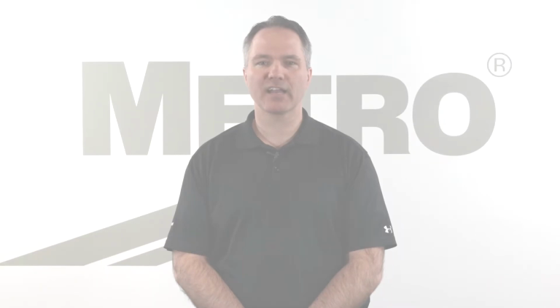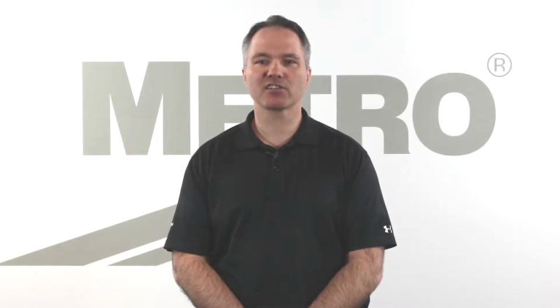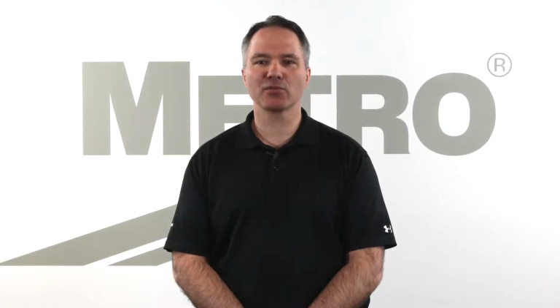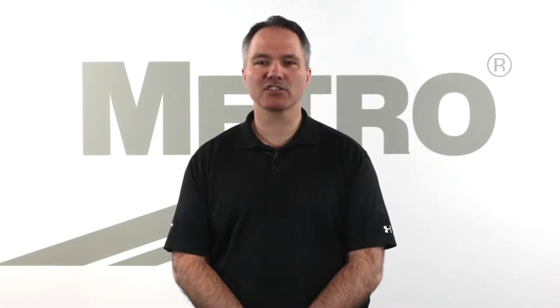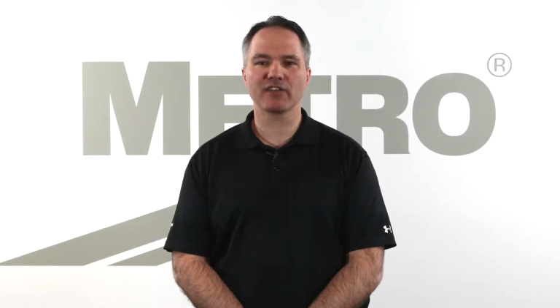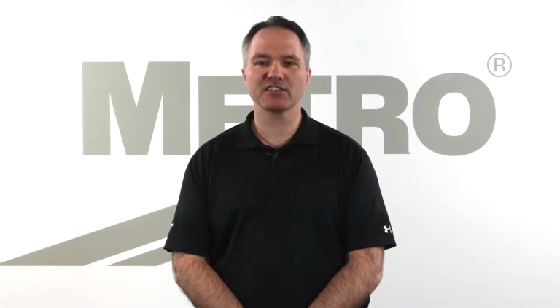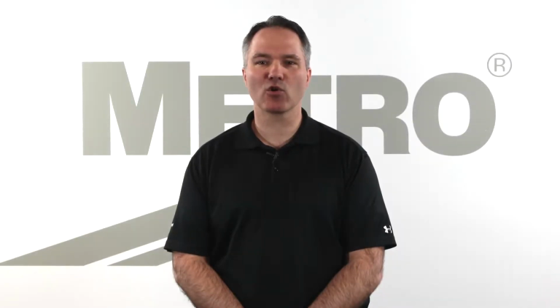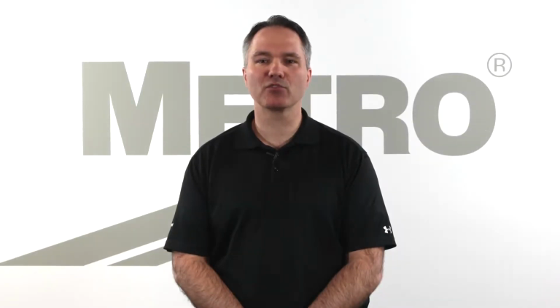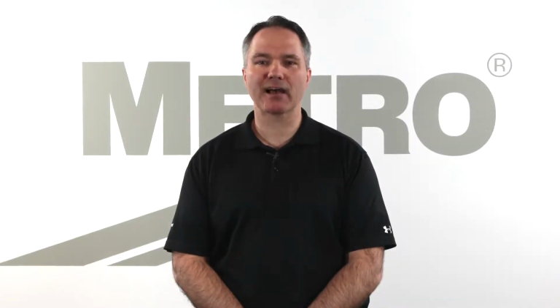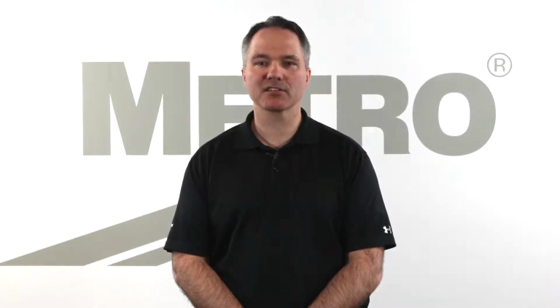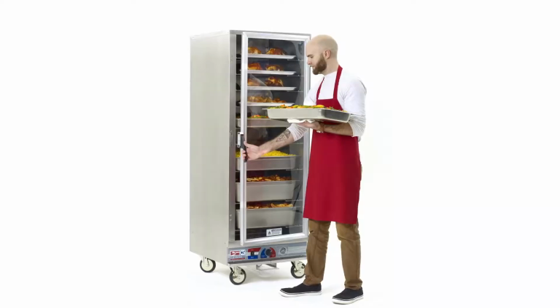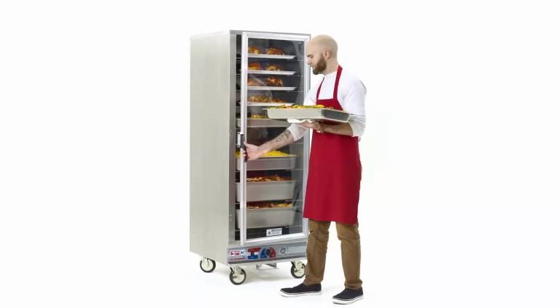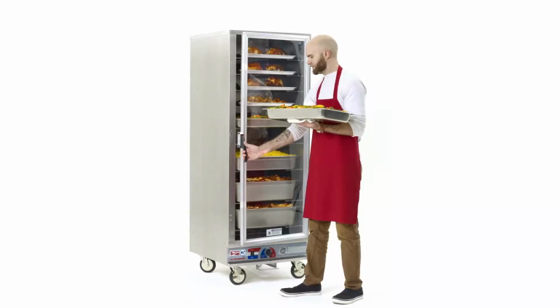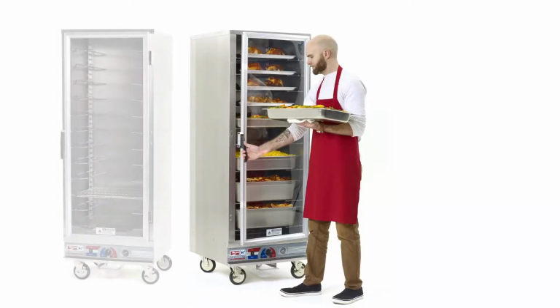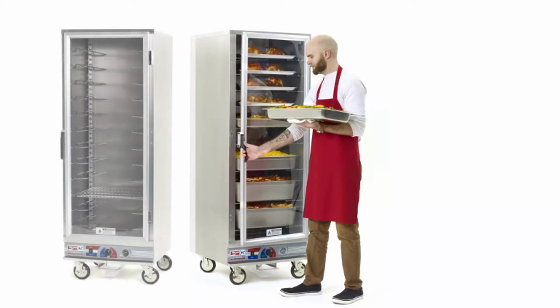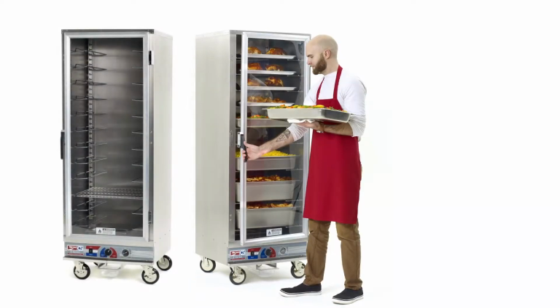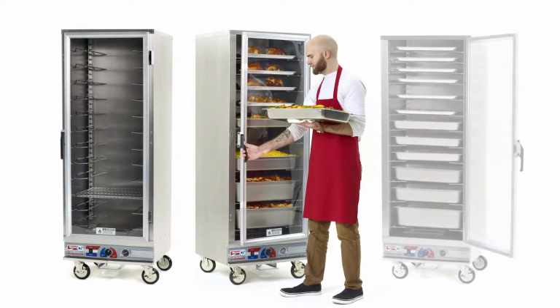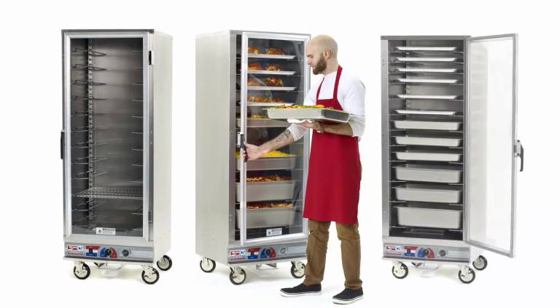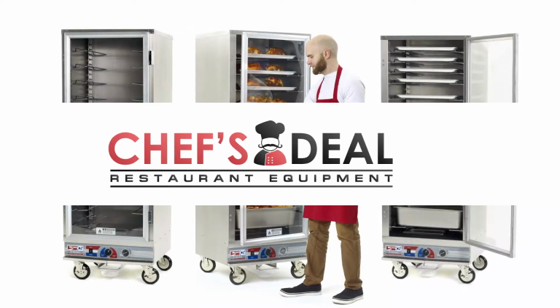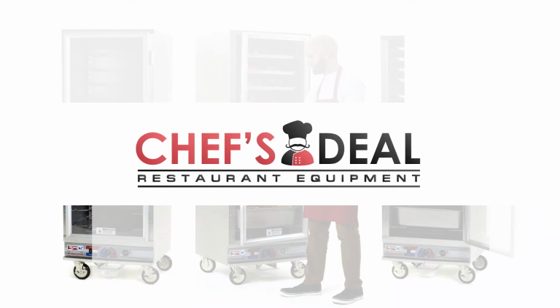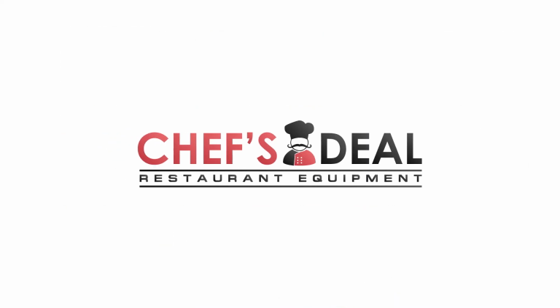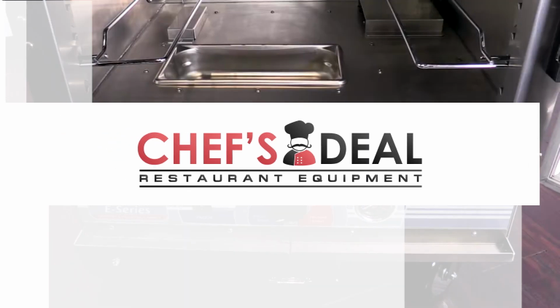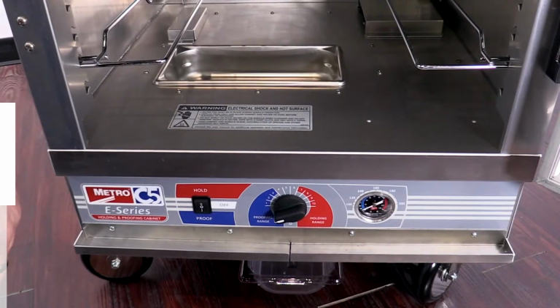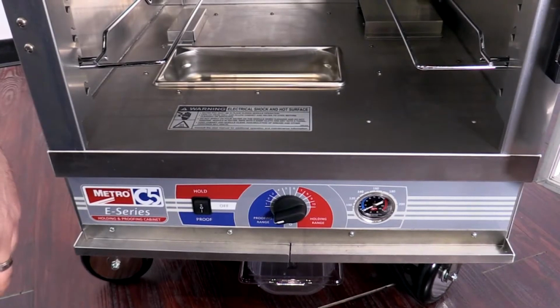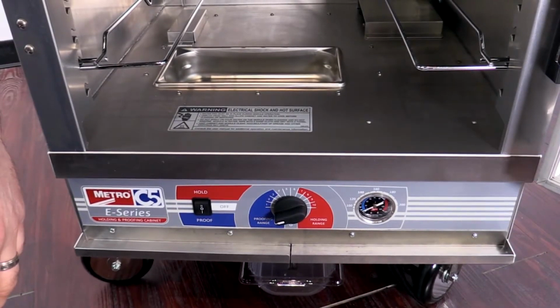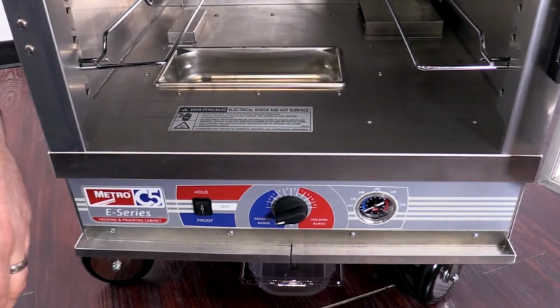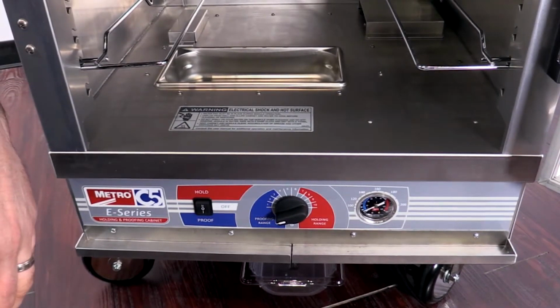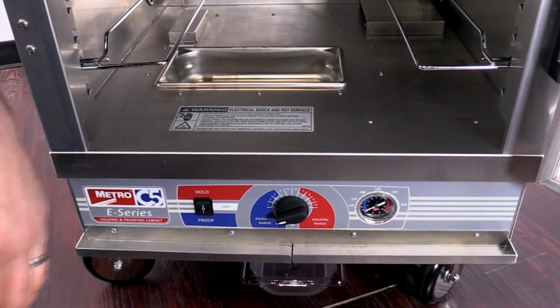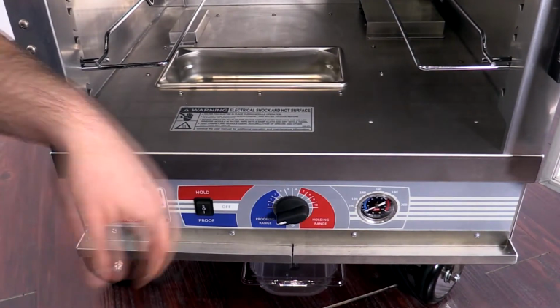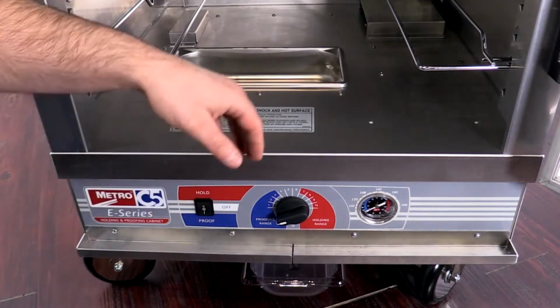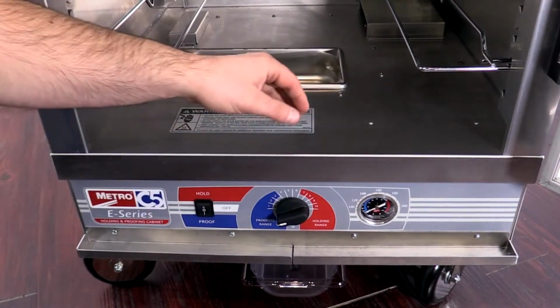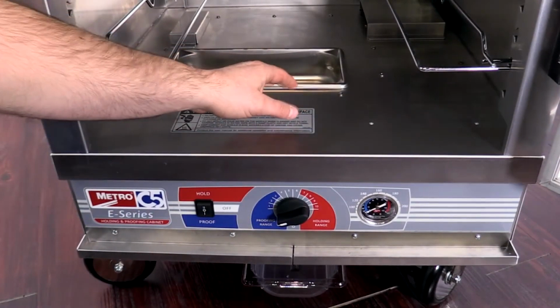Today I'm going to talk to you about our C5 E-Series holding and proofing cabinets. It's a non-insulated cabinet with the right features at a great price. This product is a dual-purpose piece of equipment, so I can hold and proof in the same cabinet.